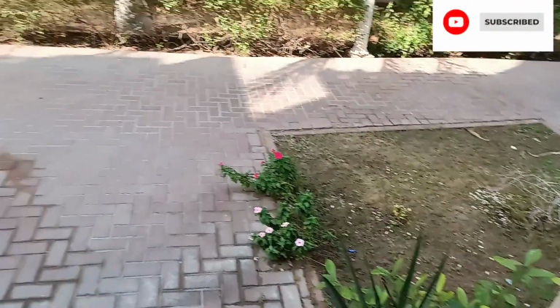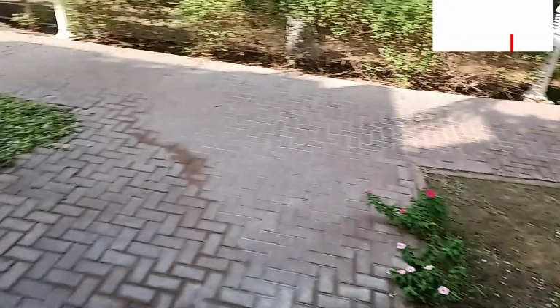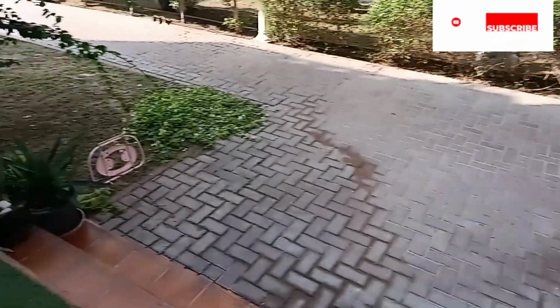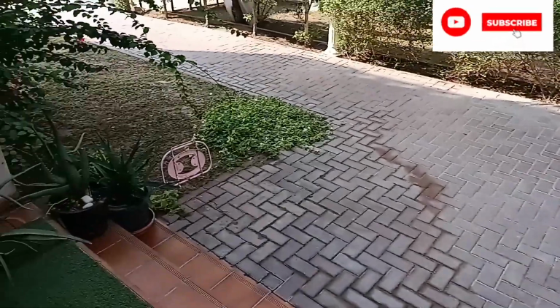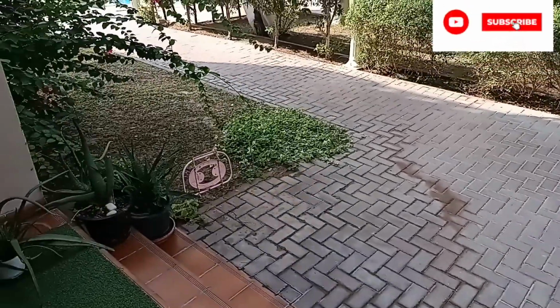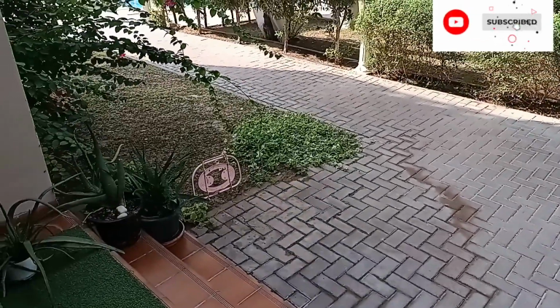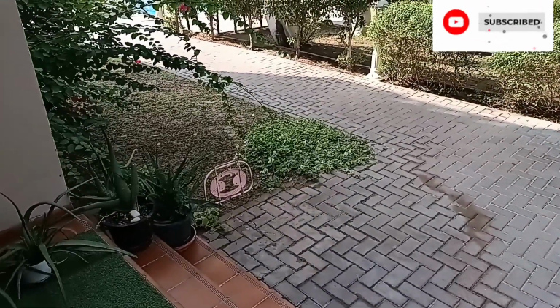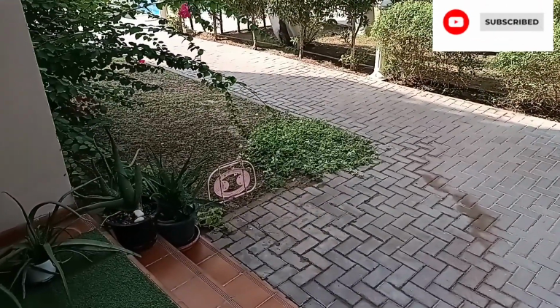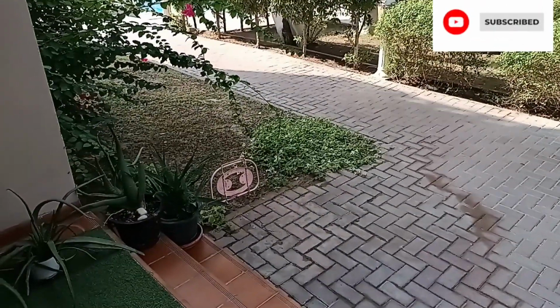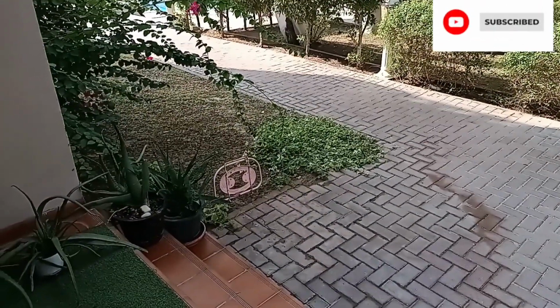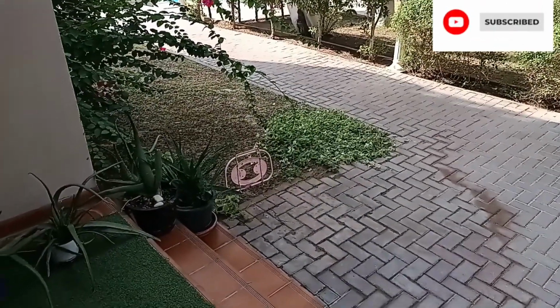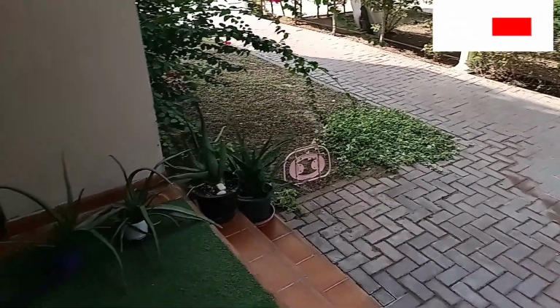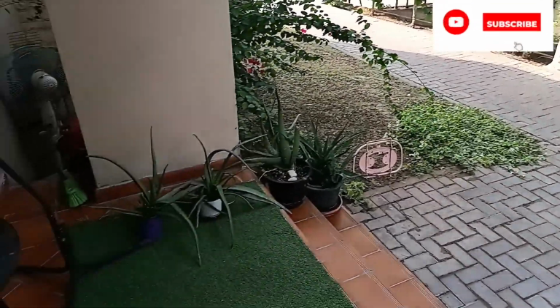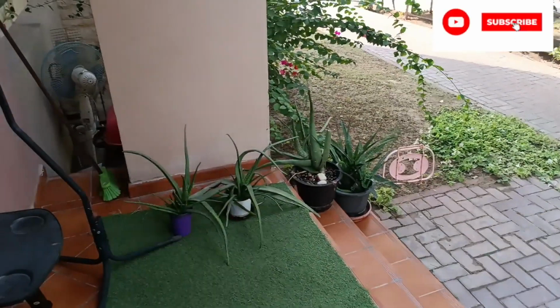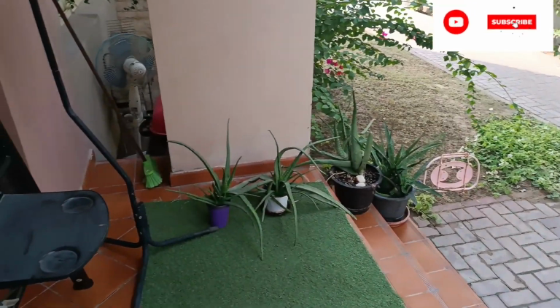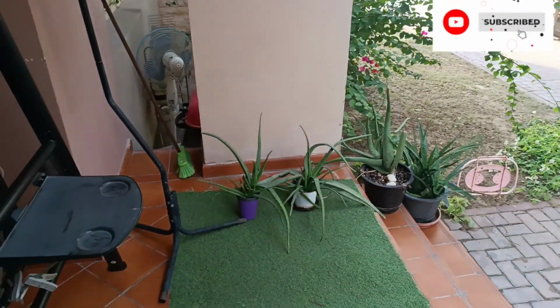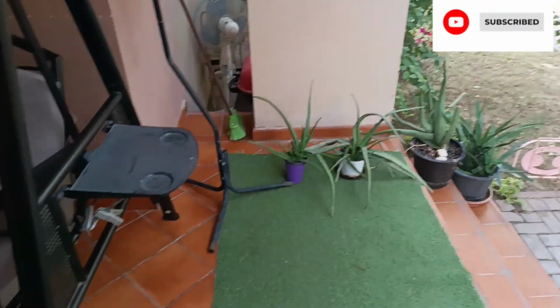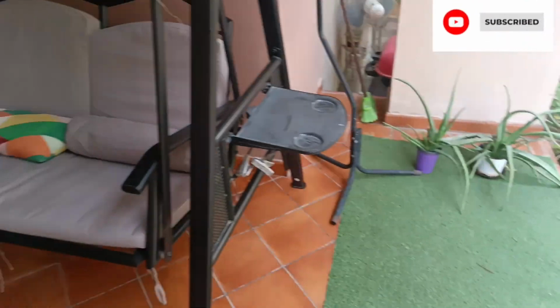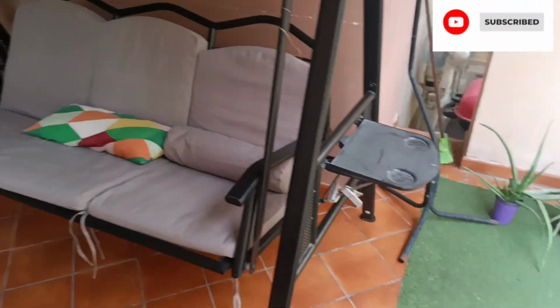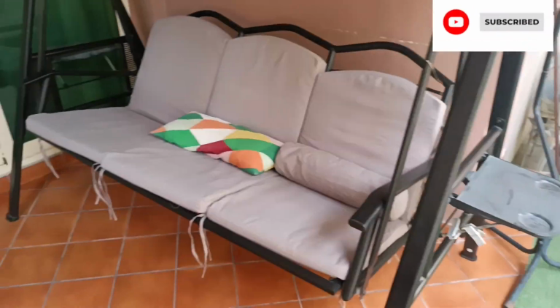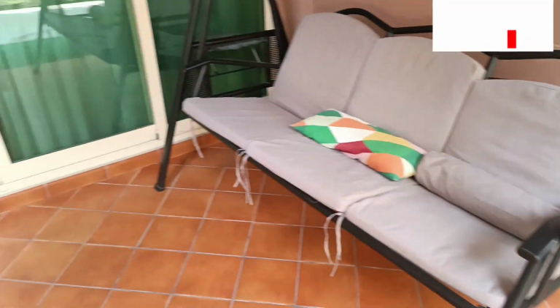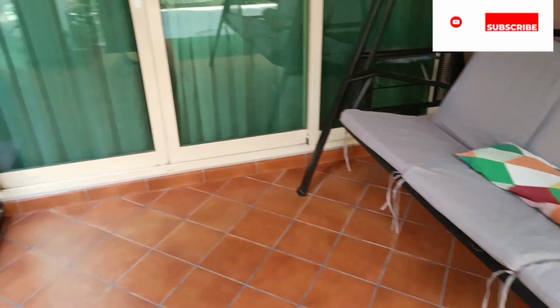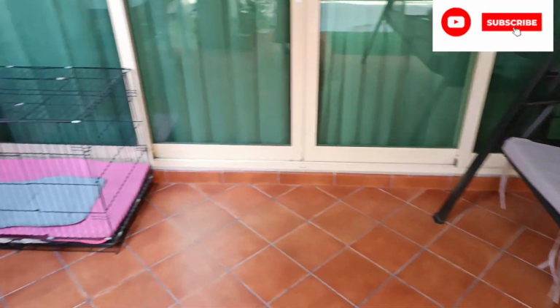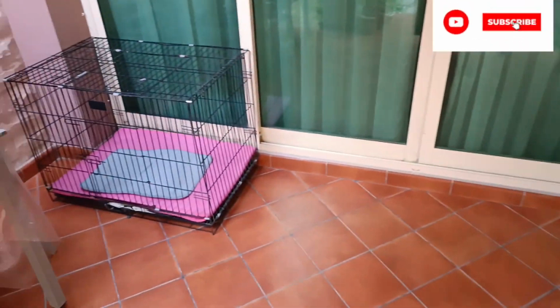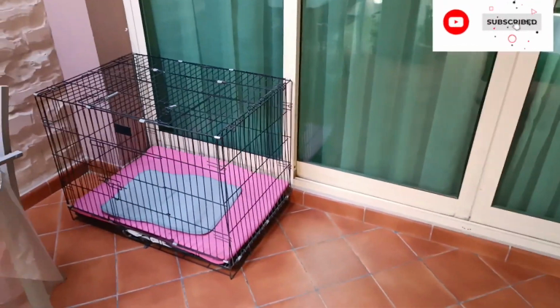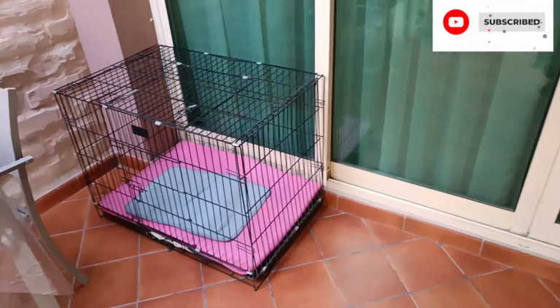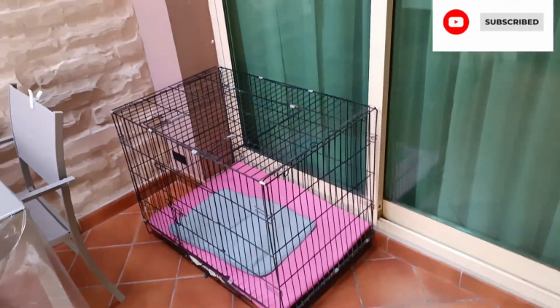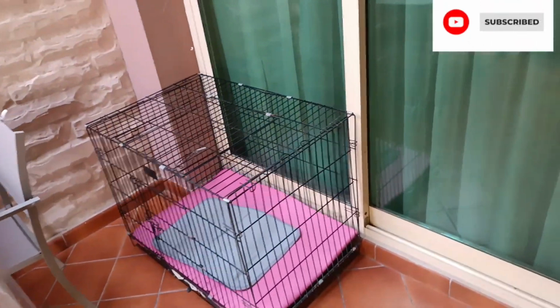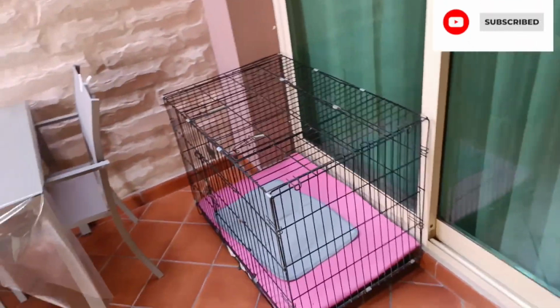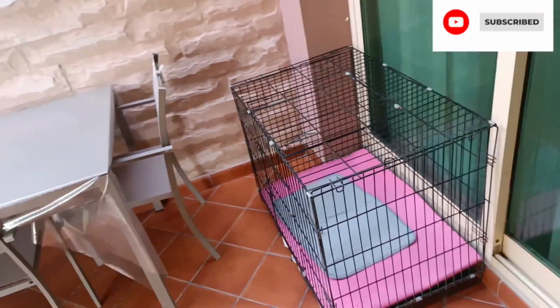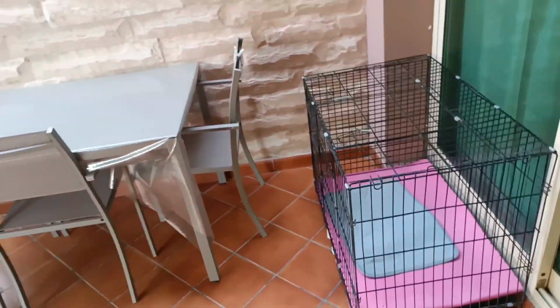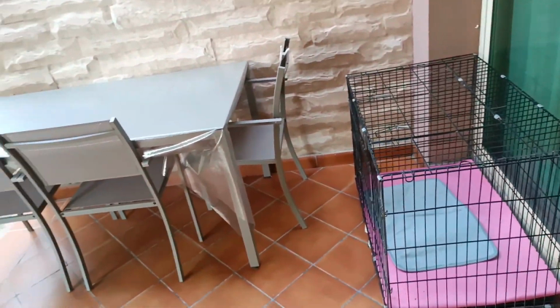We are going to plant those ones that side. The other side, we are going to plant the ones I showed you first. And this is the cage for the cats.